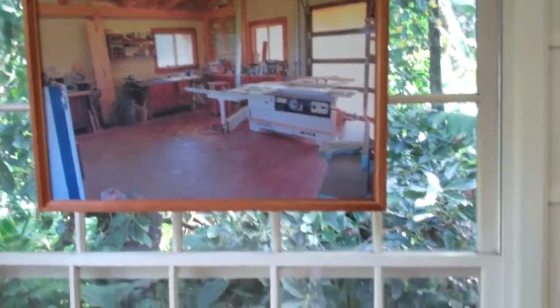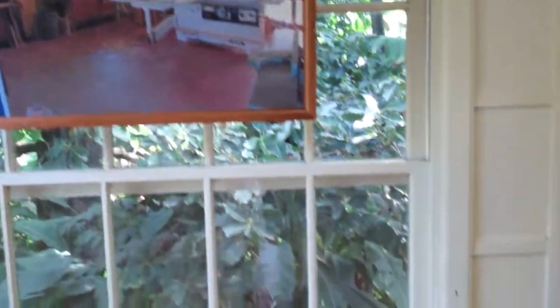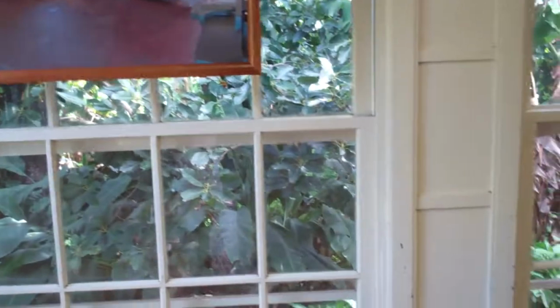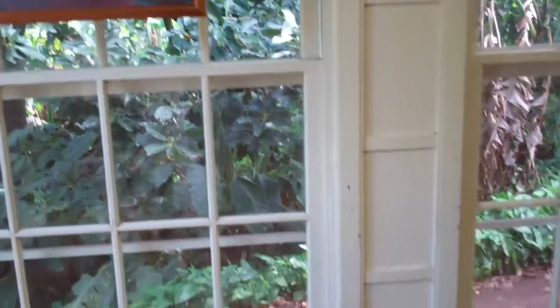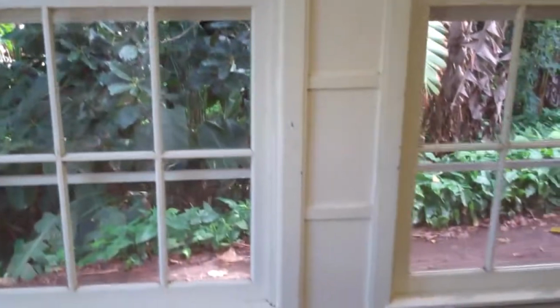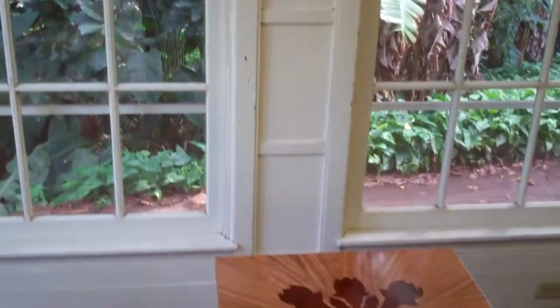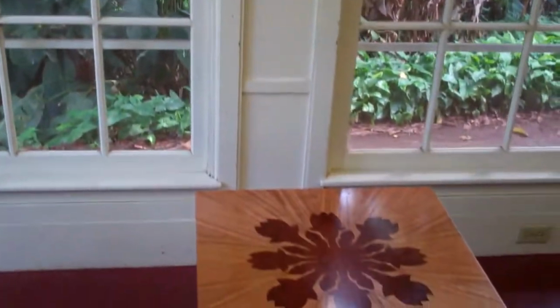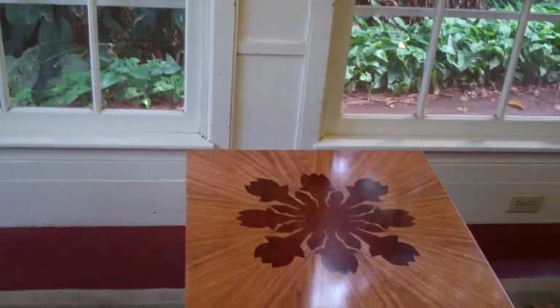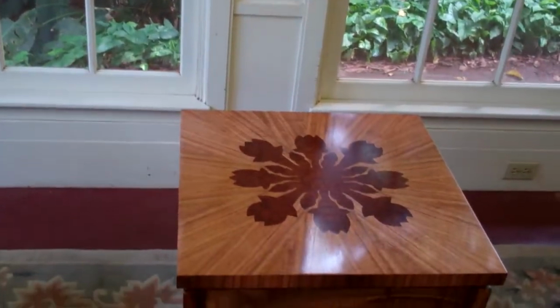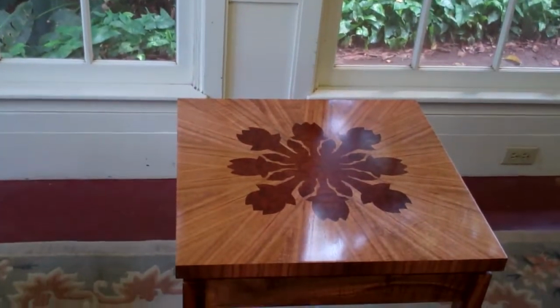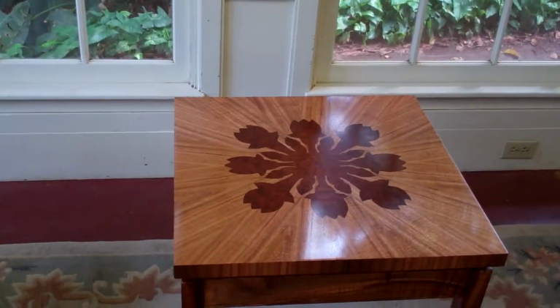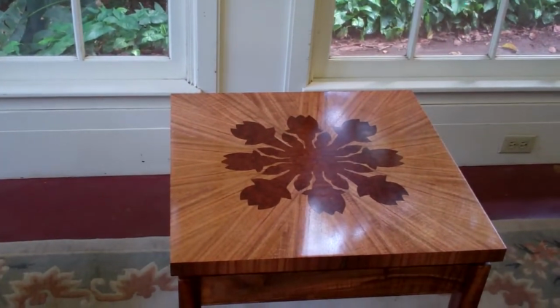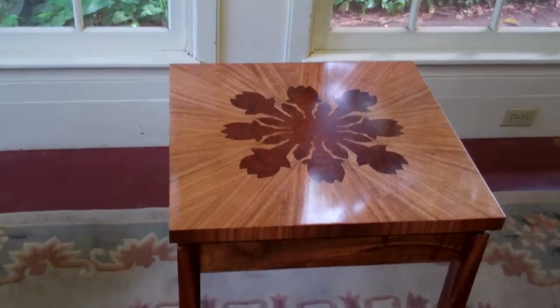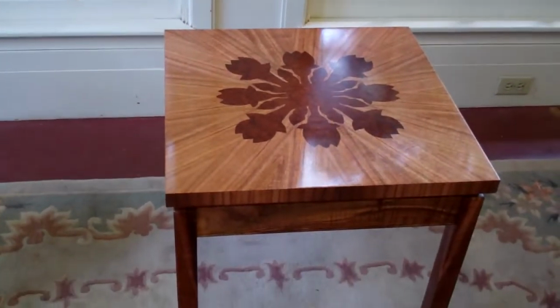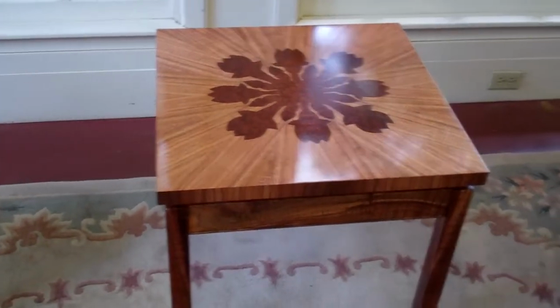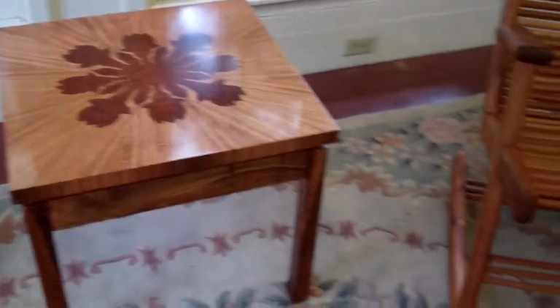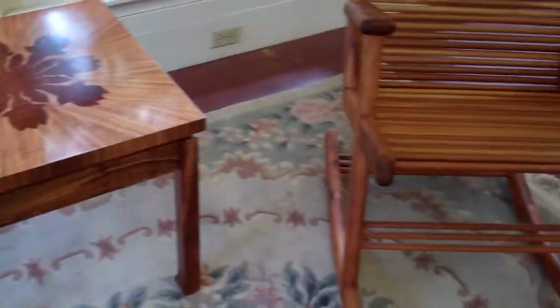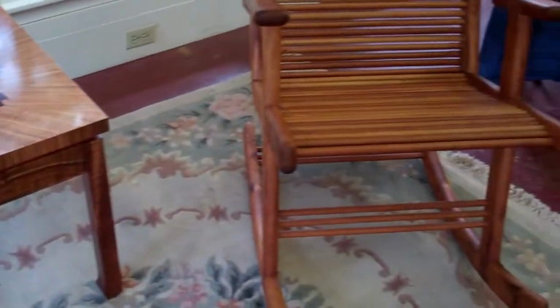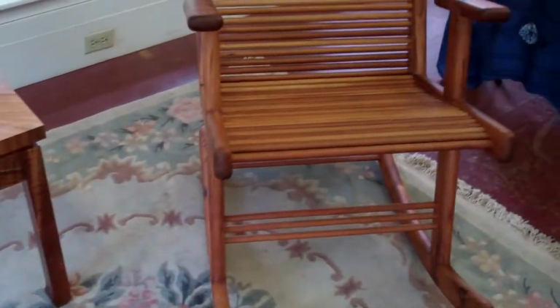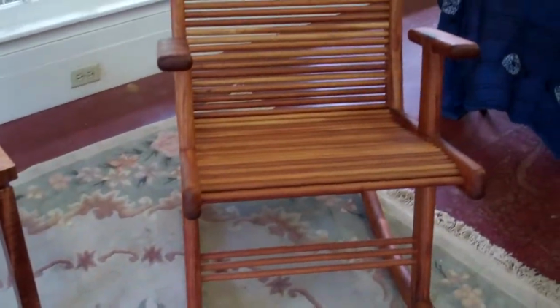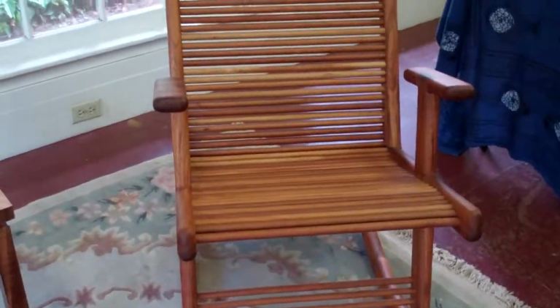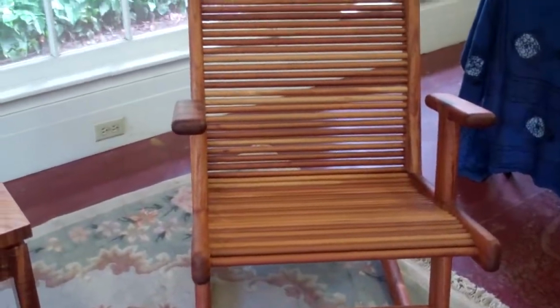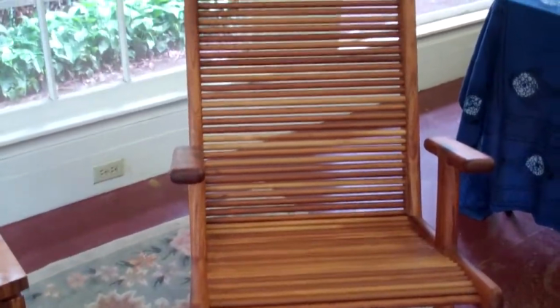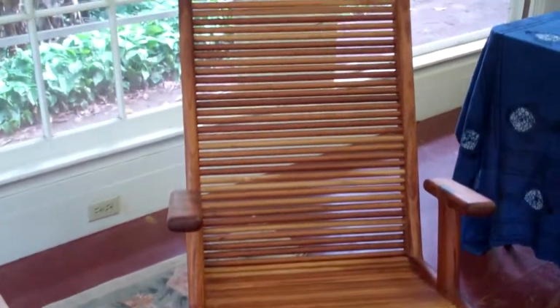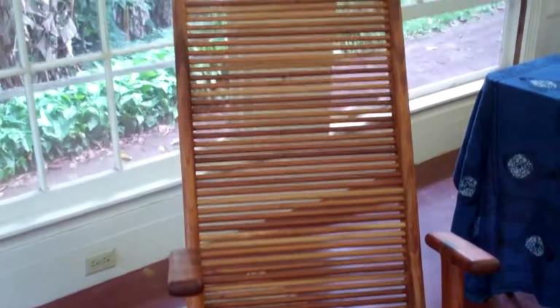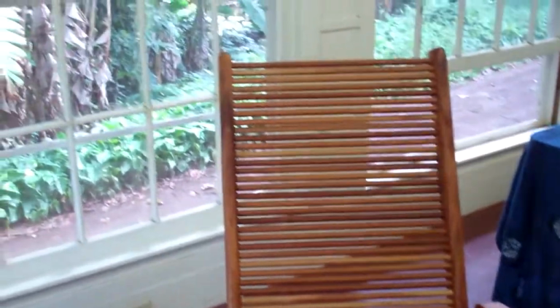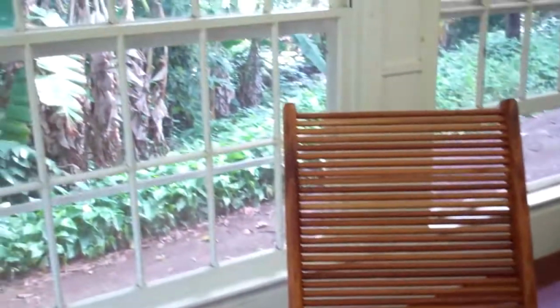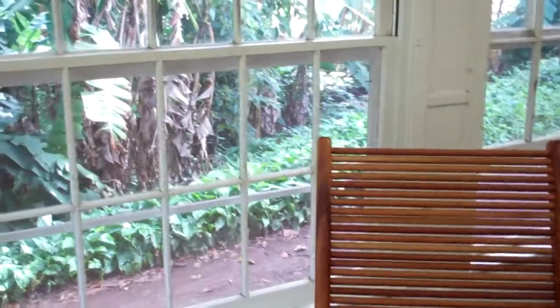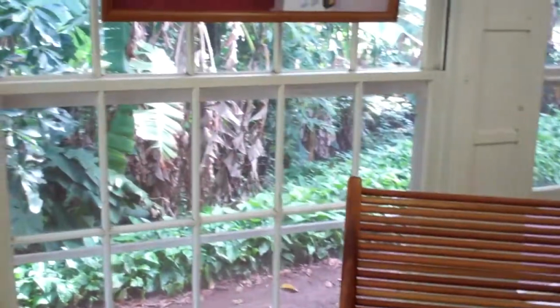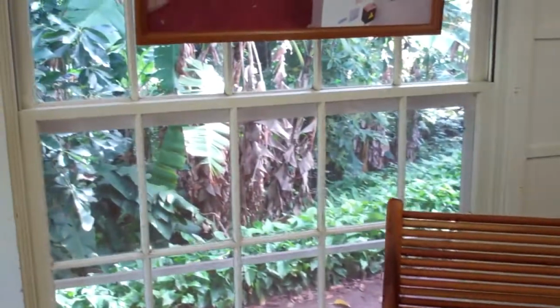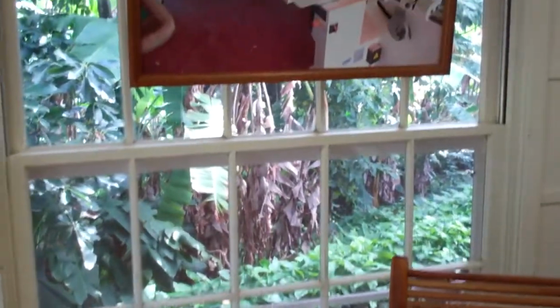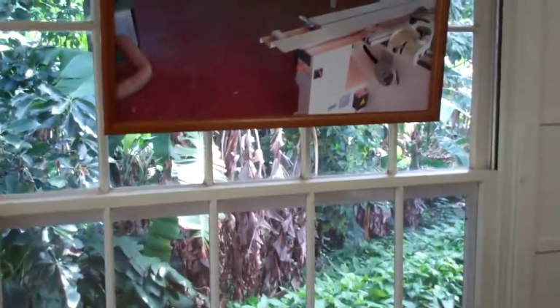Typically what we do is once we get to a 16x24, that's when we go to the larger frame and everything like that, just because it gives it a little bit better presentation. The other thing is when it's on the wall, the image literally looks like it's just popping out at you.